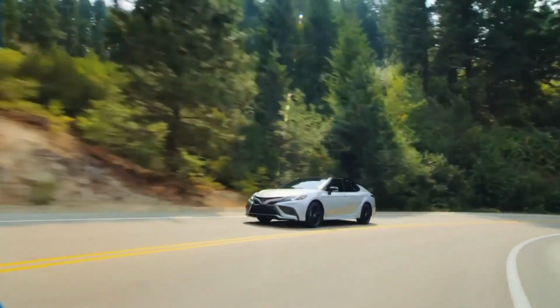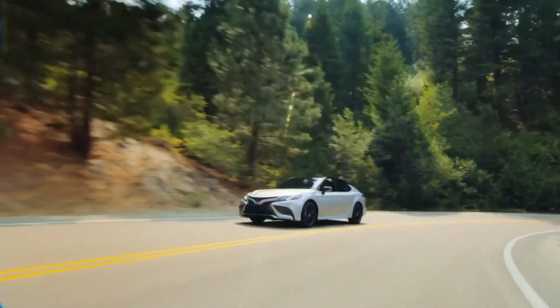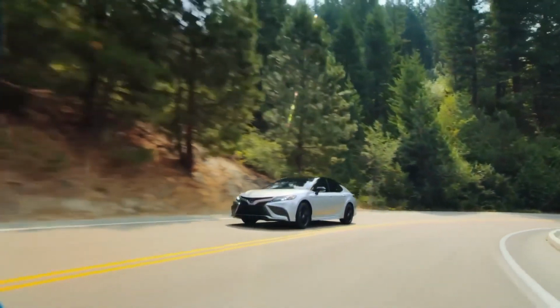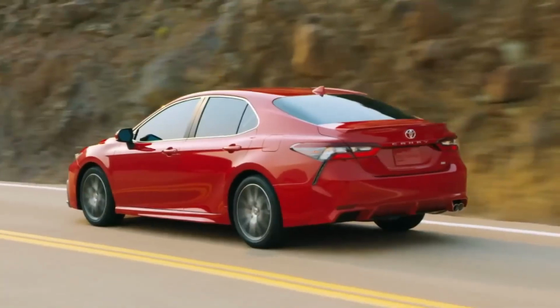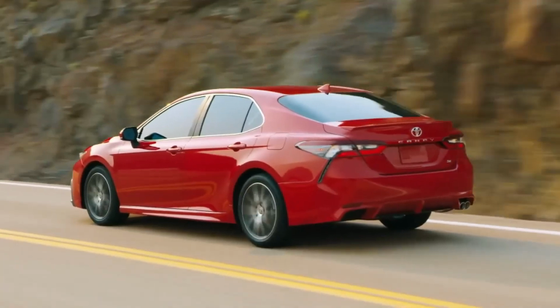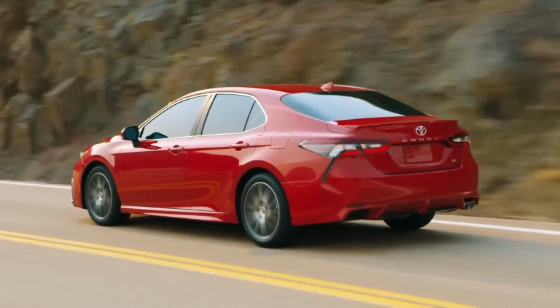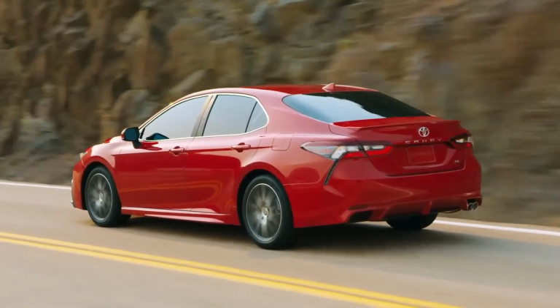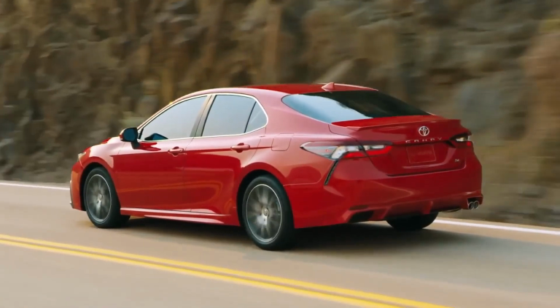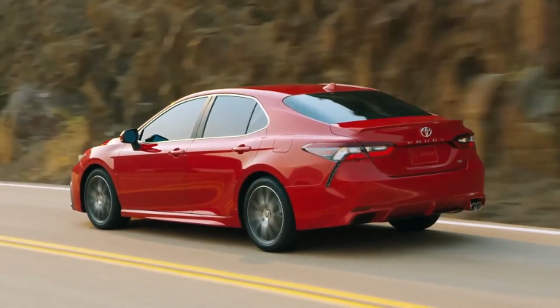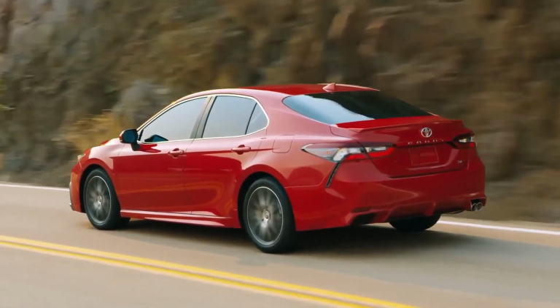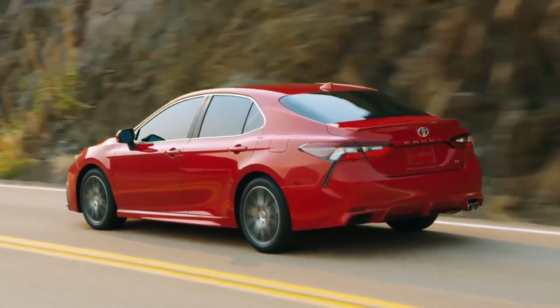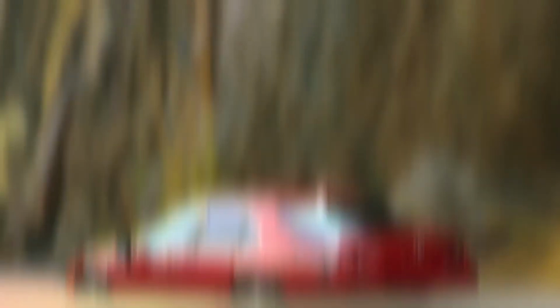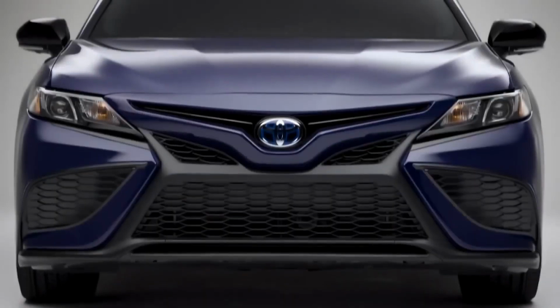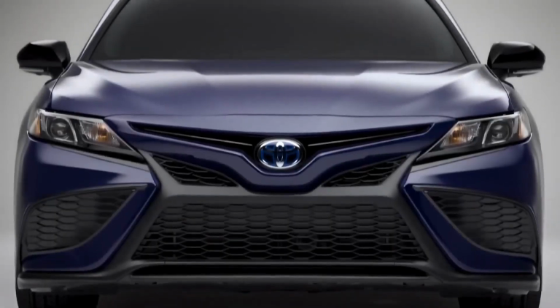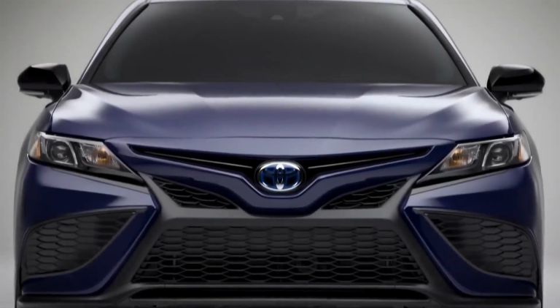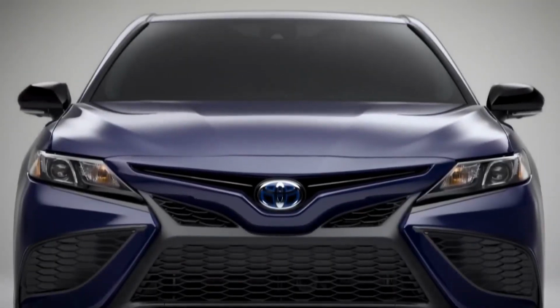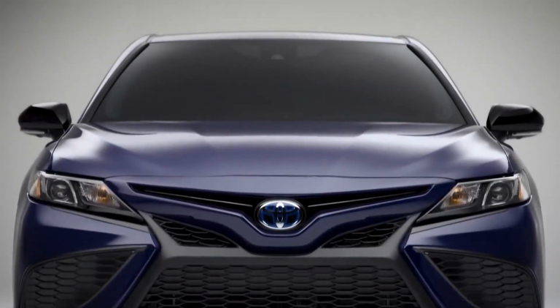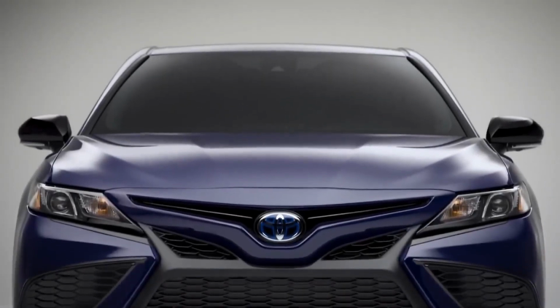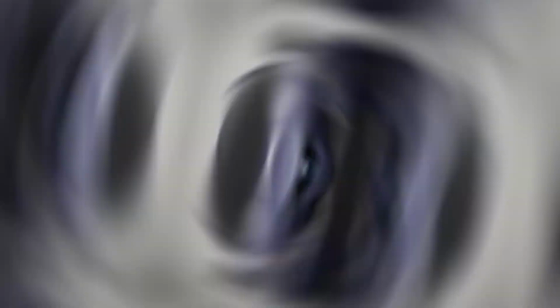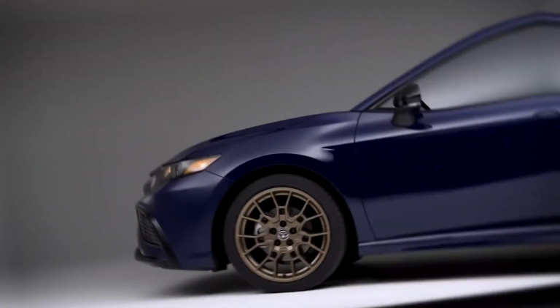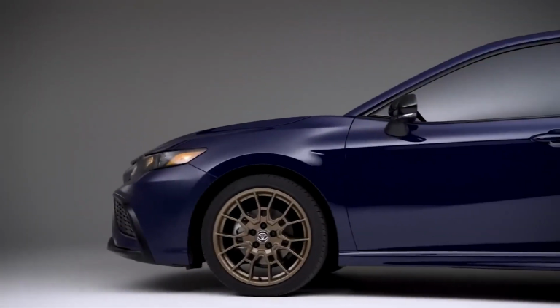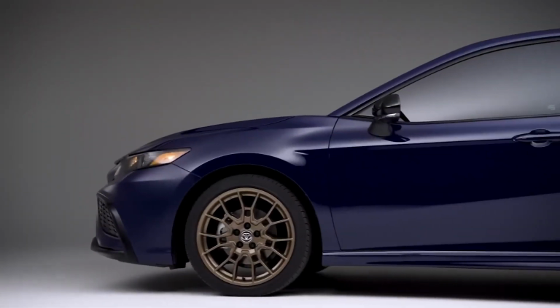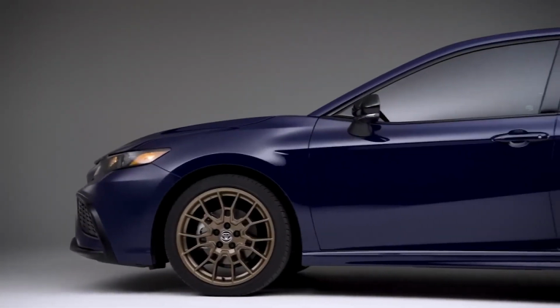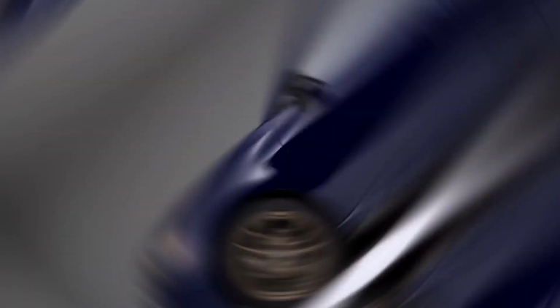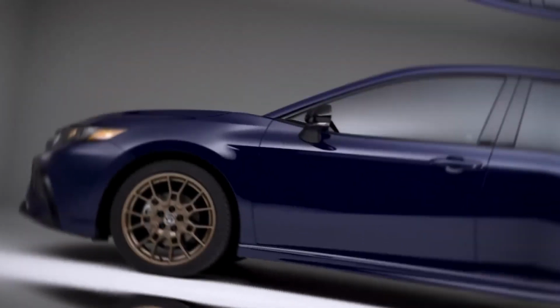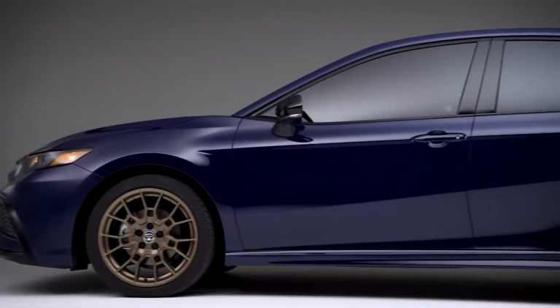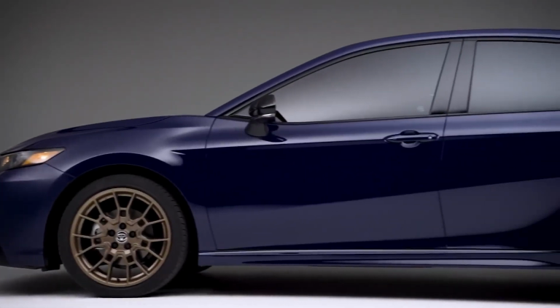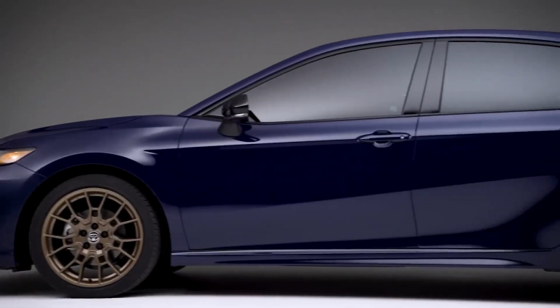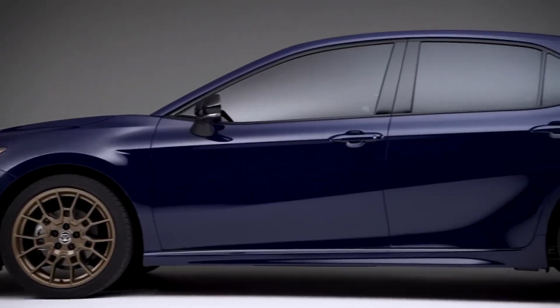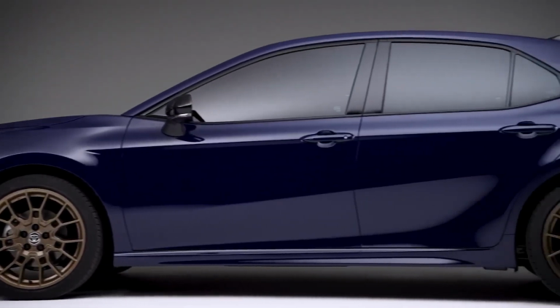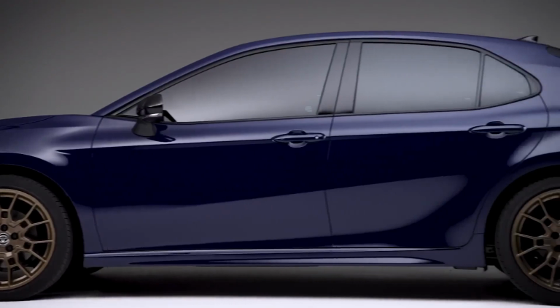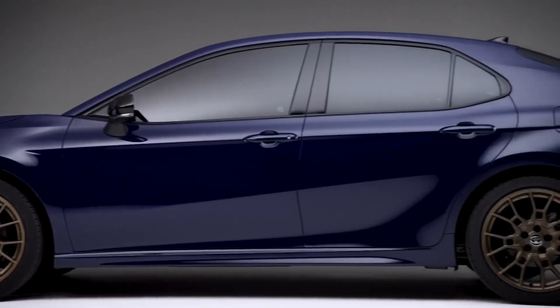At the rear, the taillights have been redesigned for a more modern appearance. Overall, the Camry Hybrid strikes a balance between elegance and athleticism.